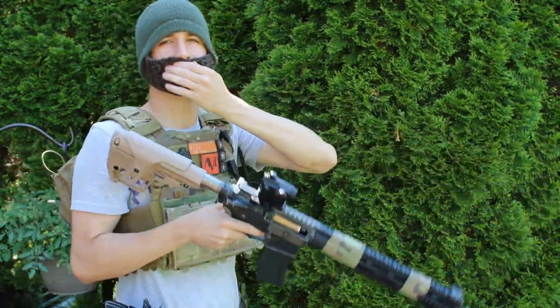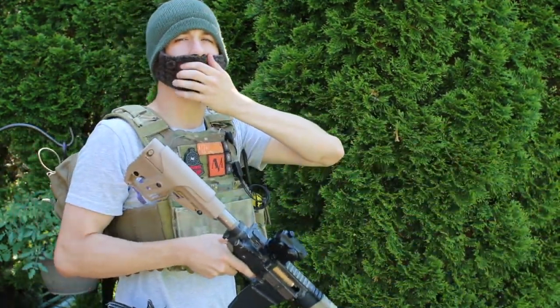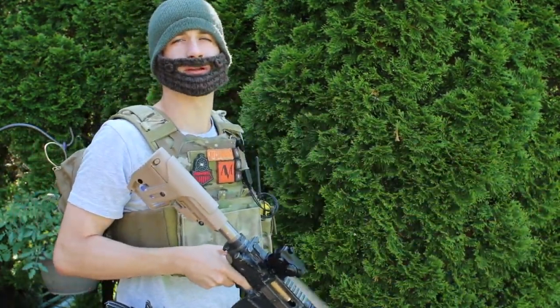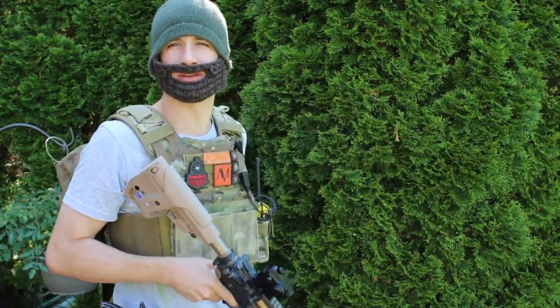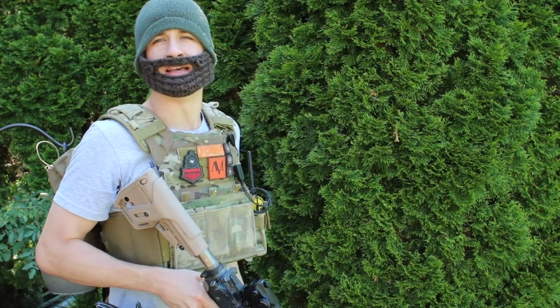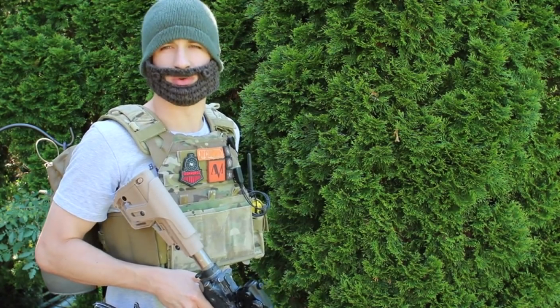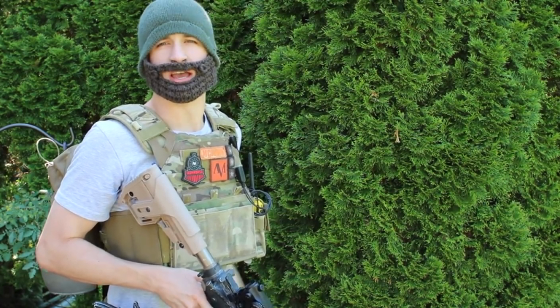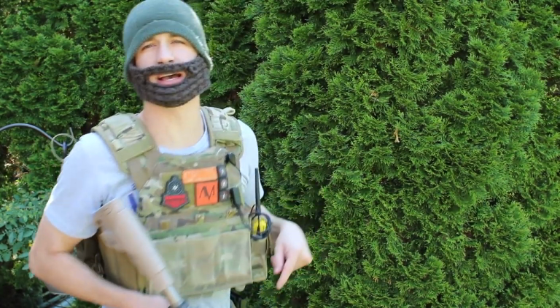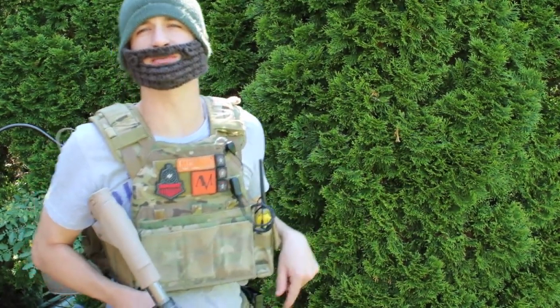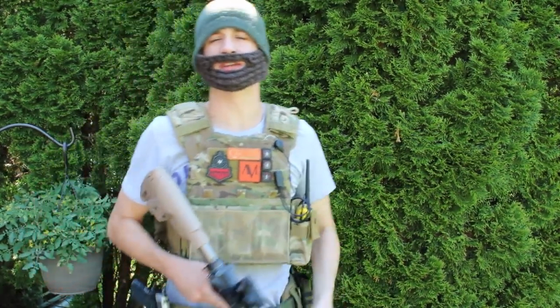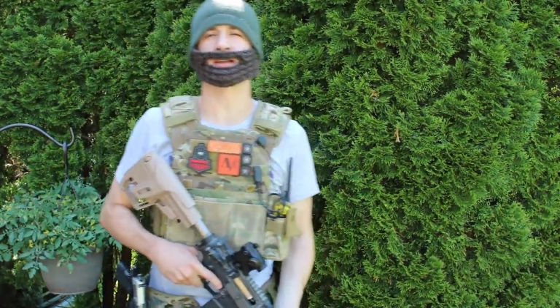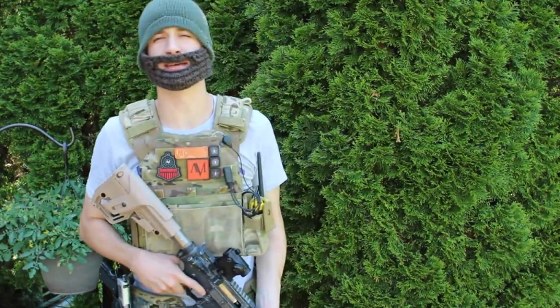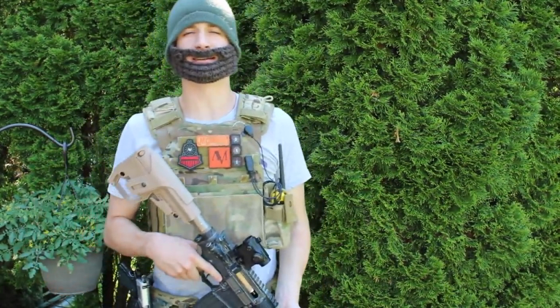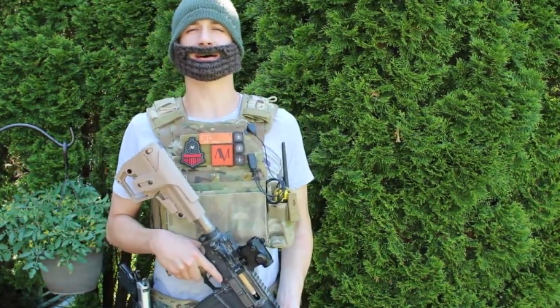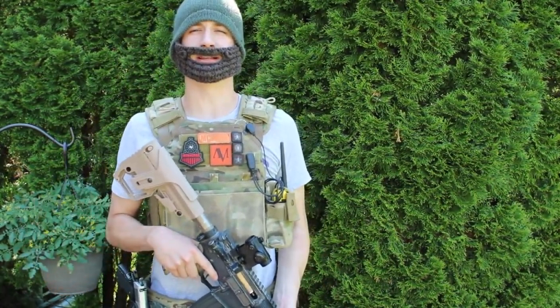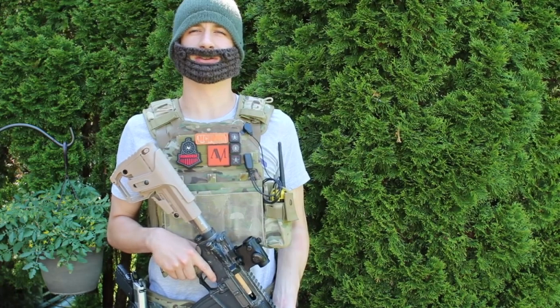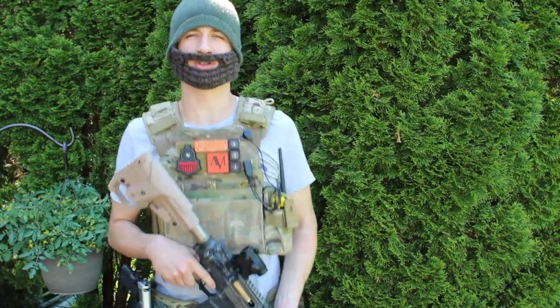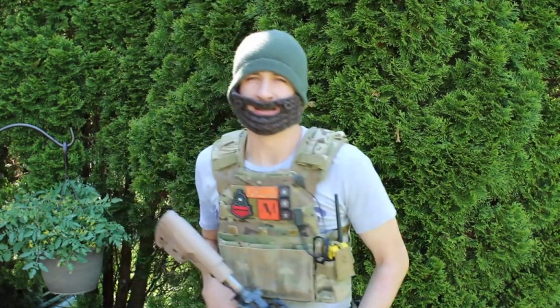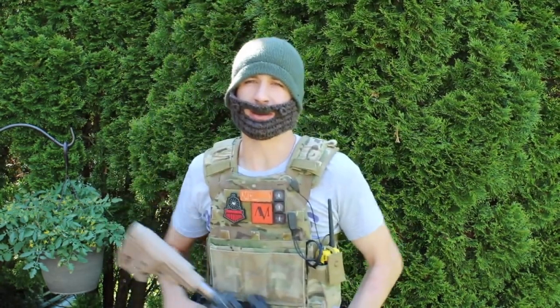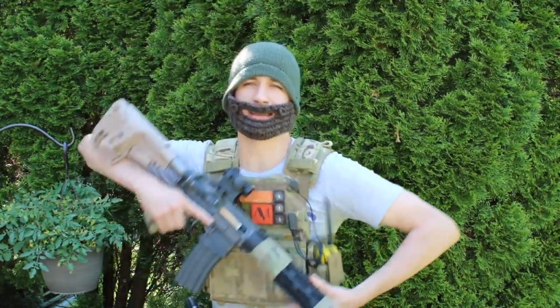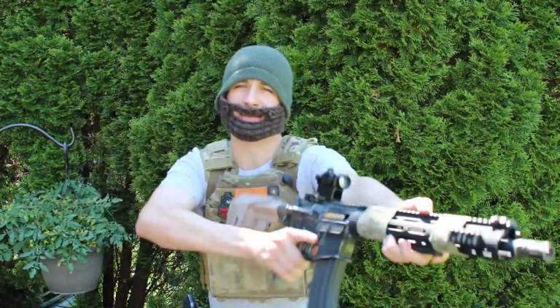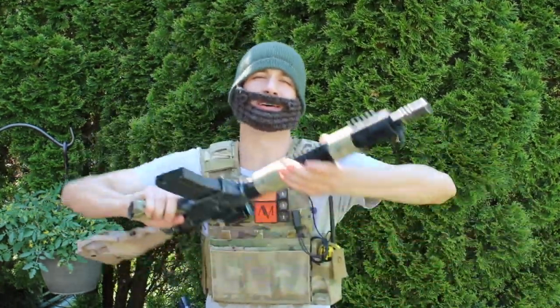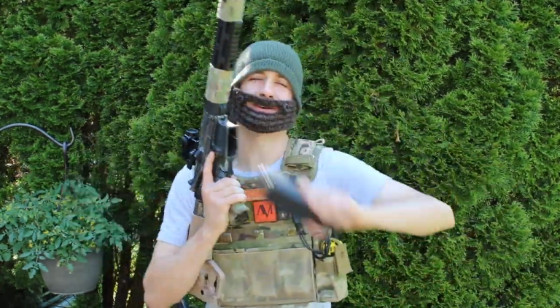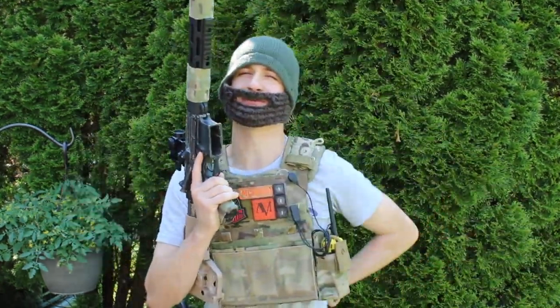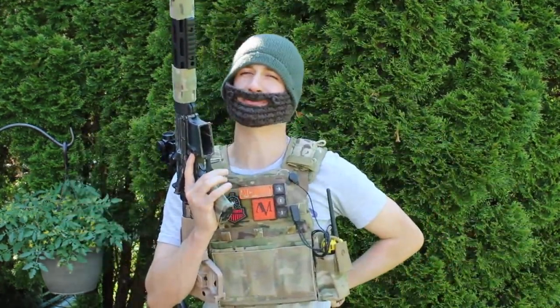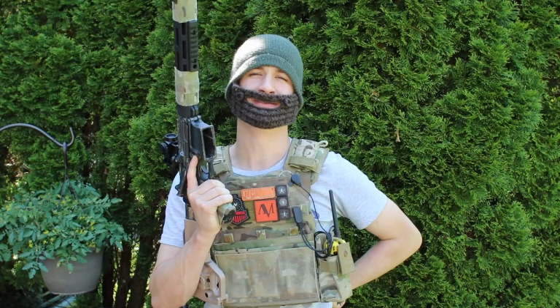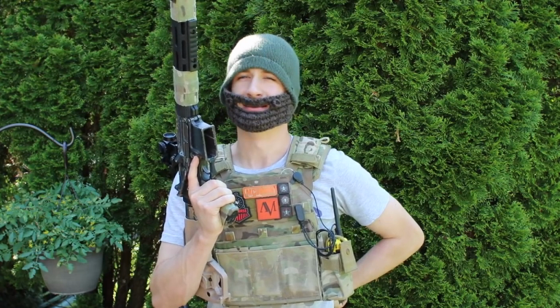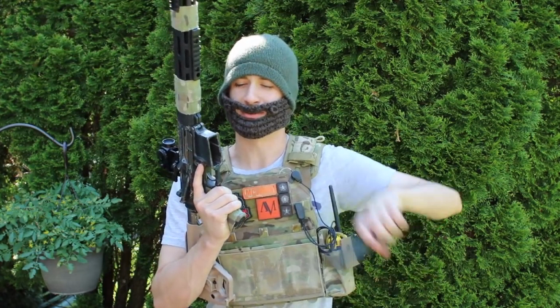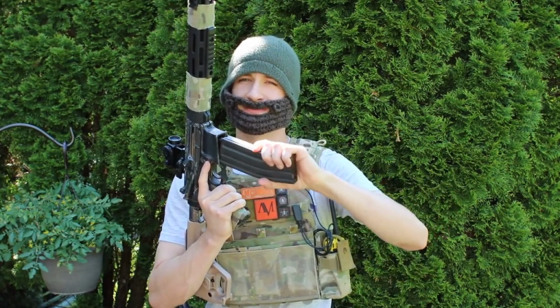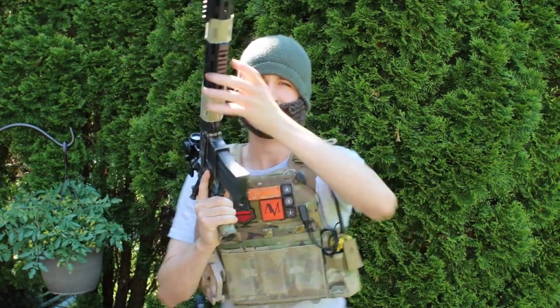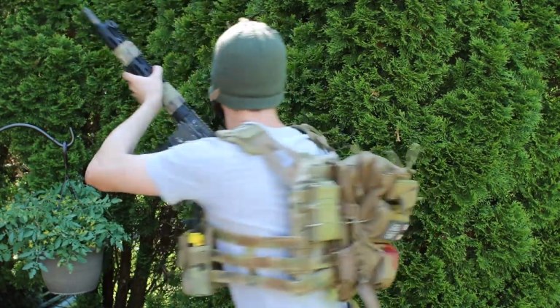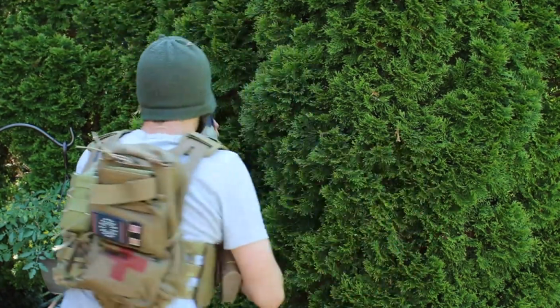Then you'll realize that Operator McLovin is the truth. If you guys want to see more of these videos, go ahead and comment hashtag Operator McLovin in the description, so I know you got all the way to the end and that you love me because I'm your favorite operator. This is Operator McLovin — Seal Team 6 out.